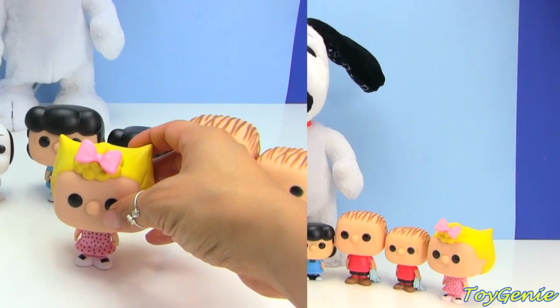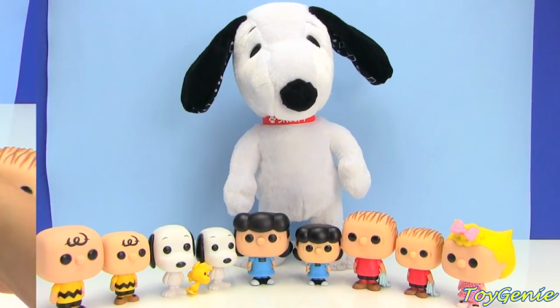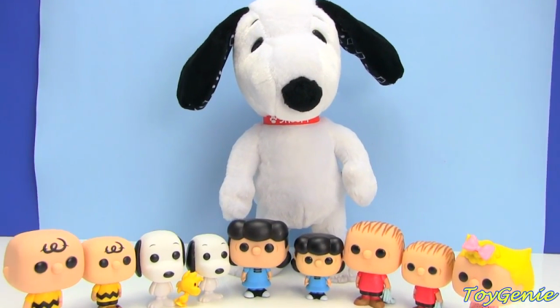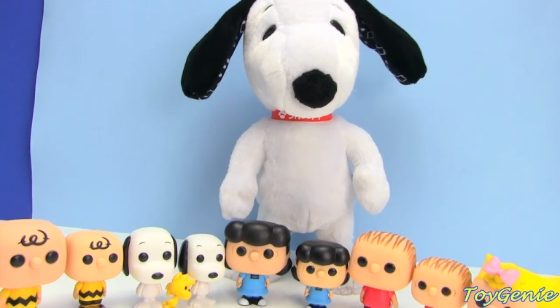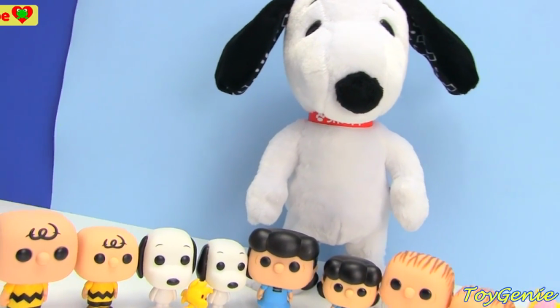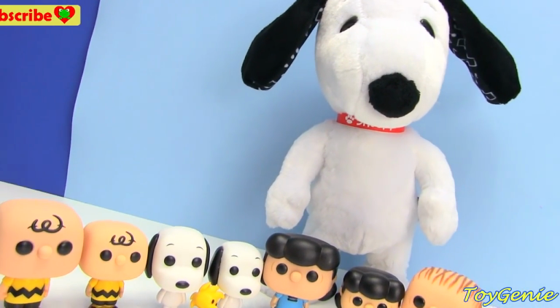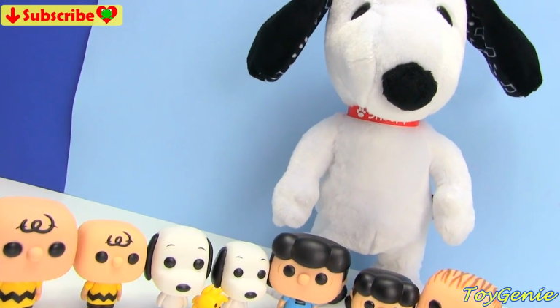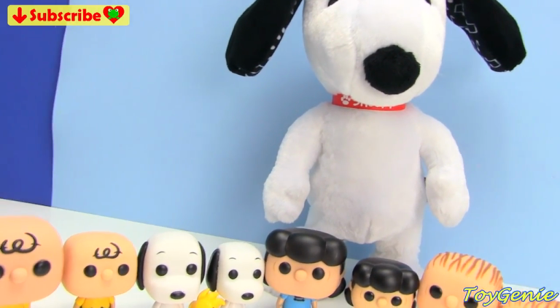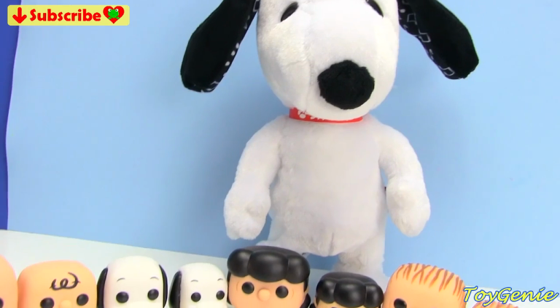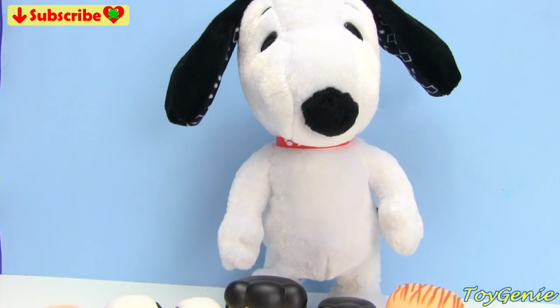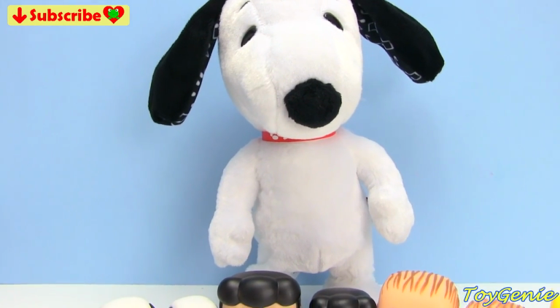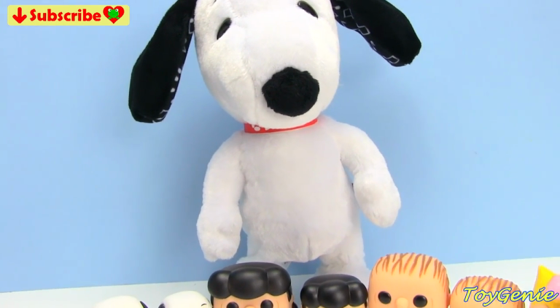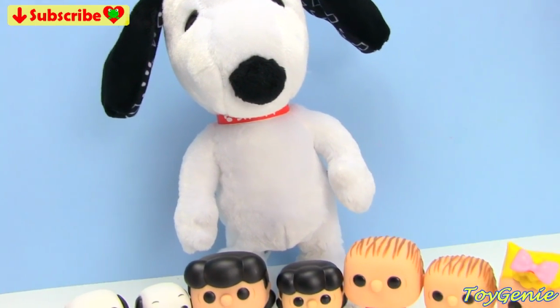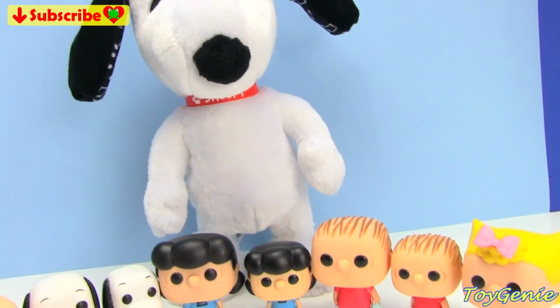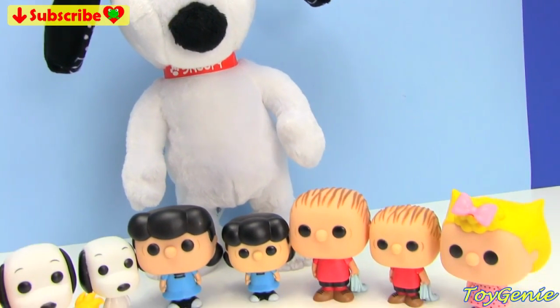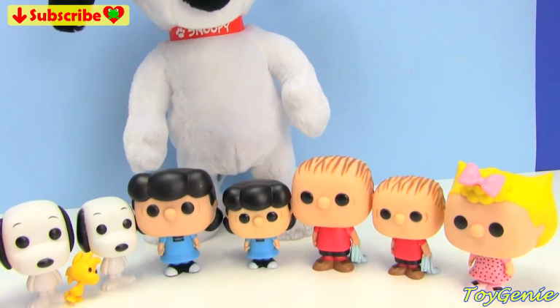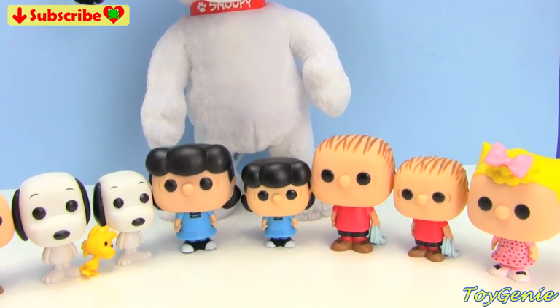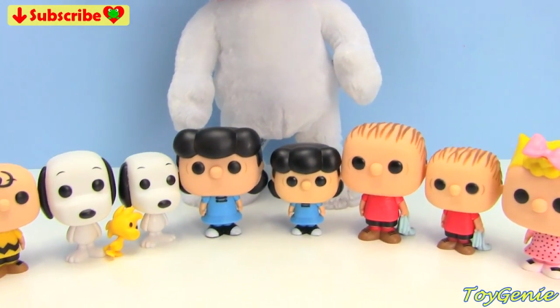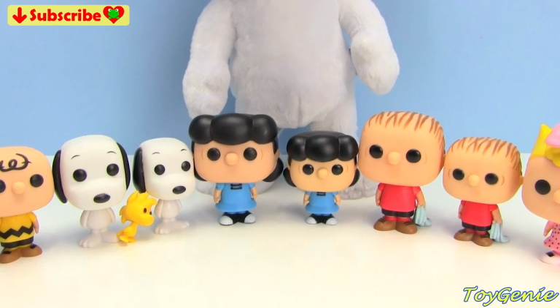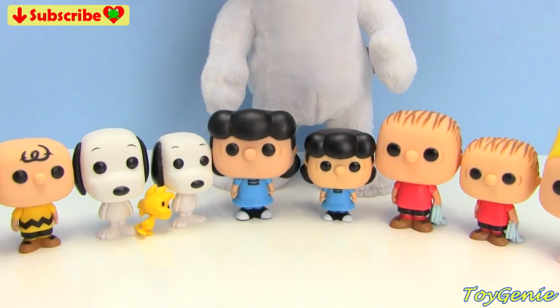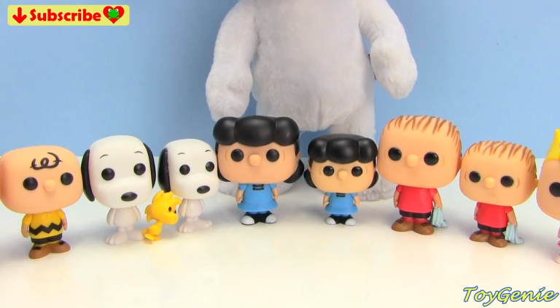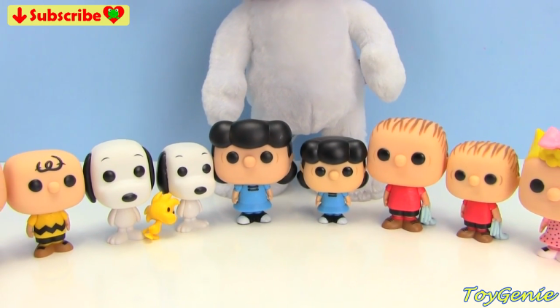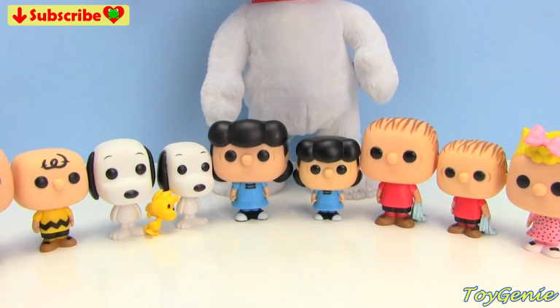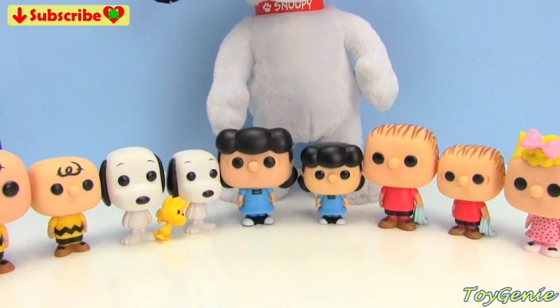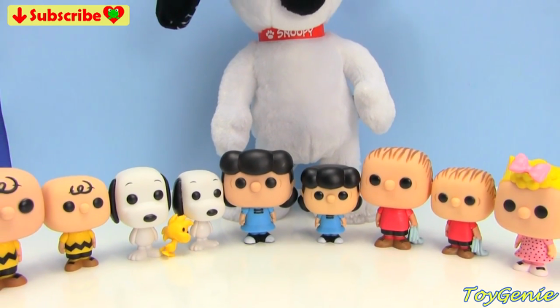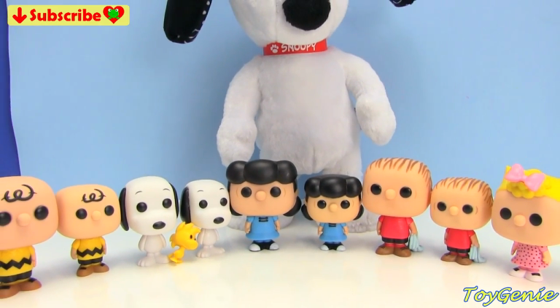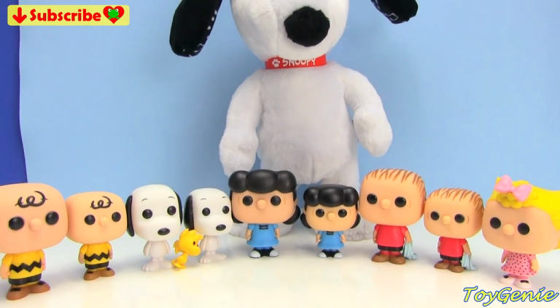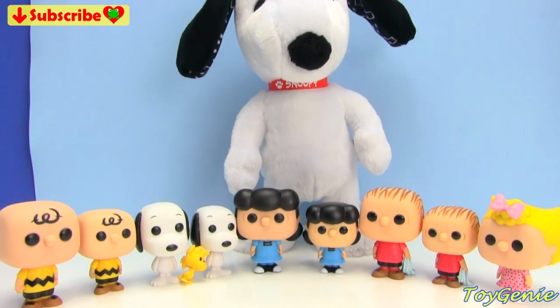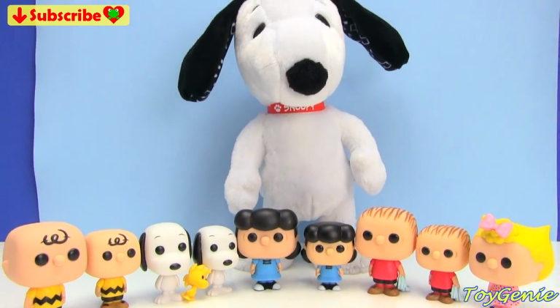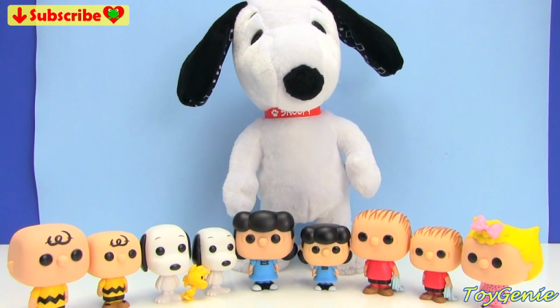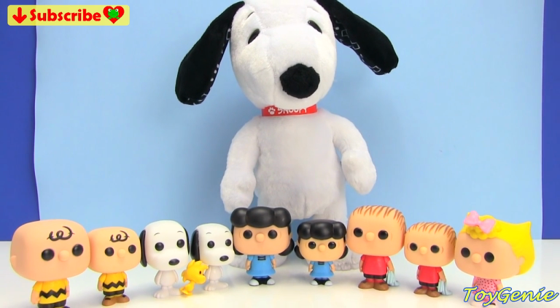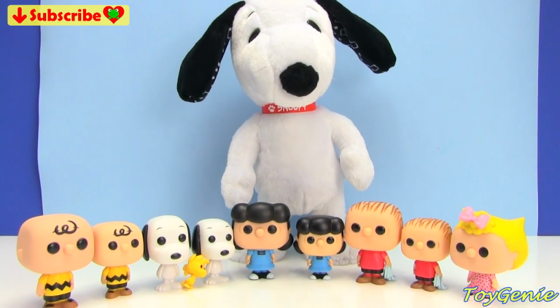Well, that's it for this video, guys. So let me know in the comment section which one of these Peanuts characters is your fave. Mine, of course, is Snoopy. See you guys in the comment section — bye-bye for now.